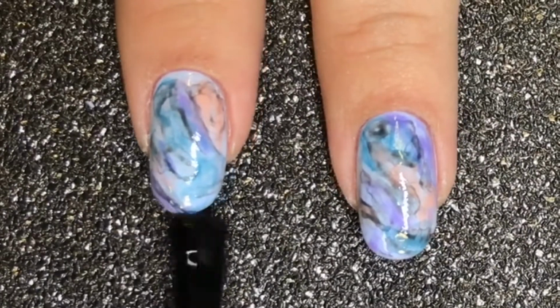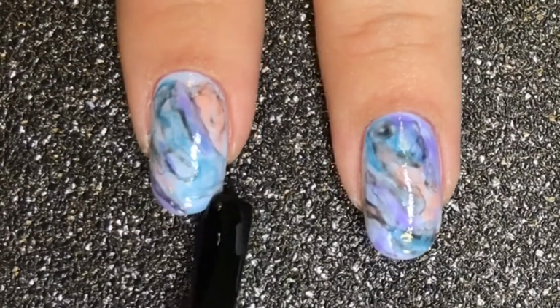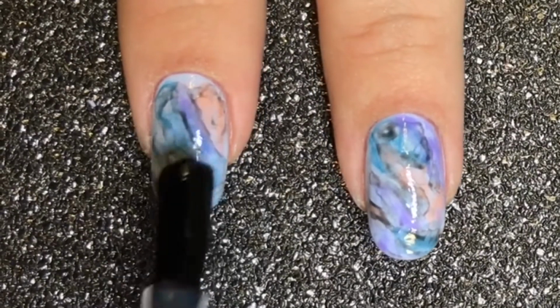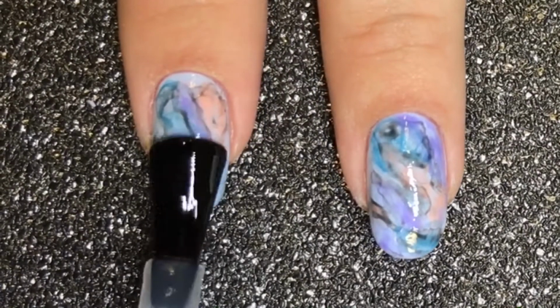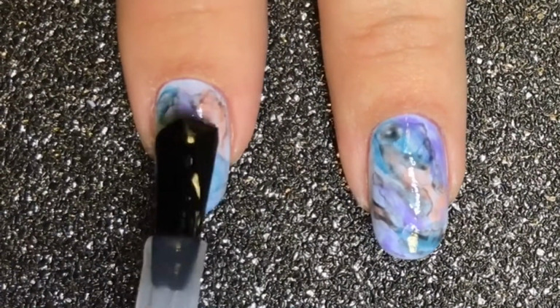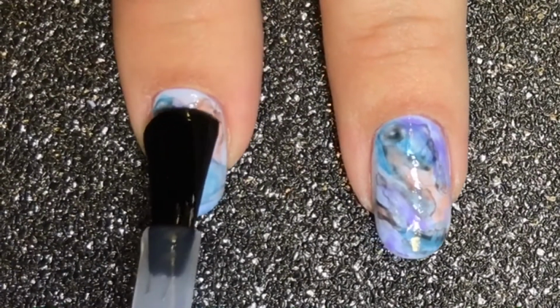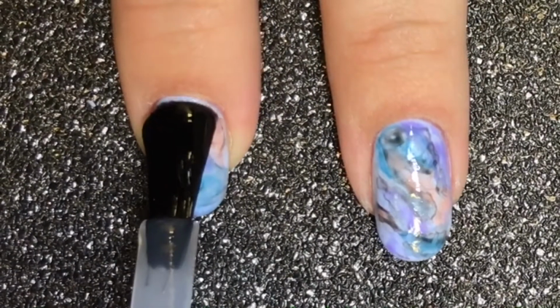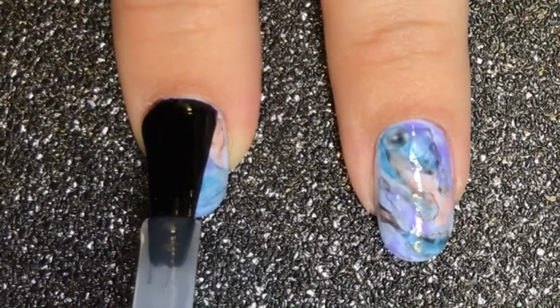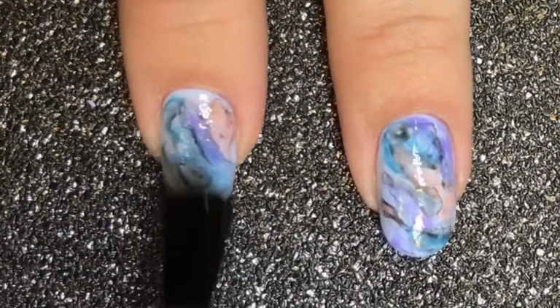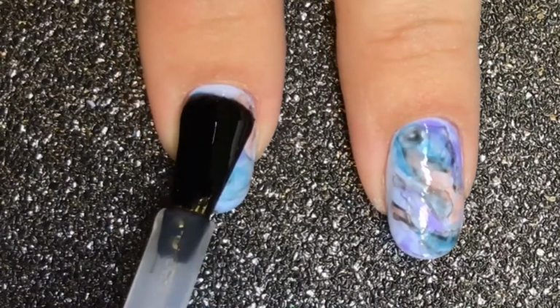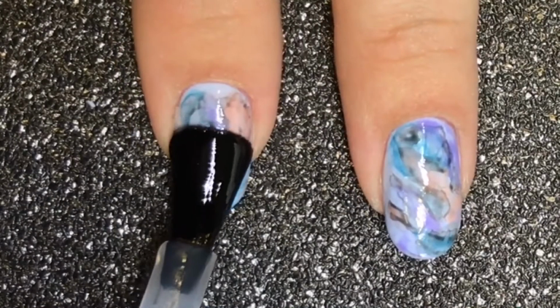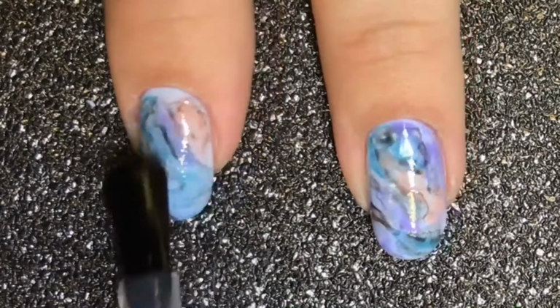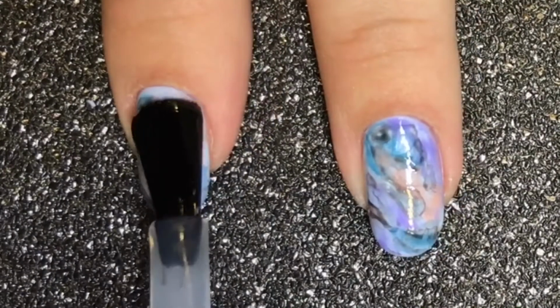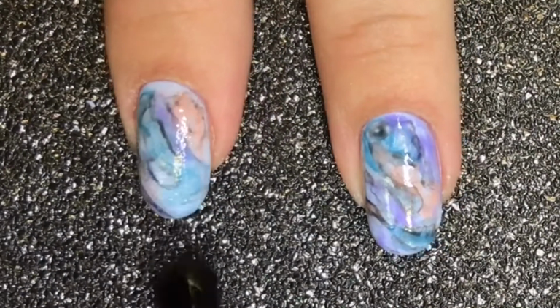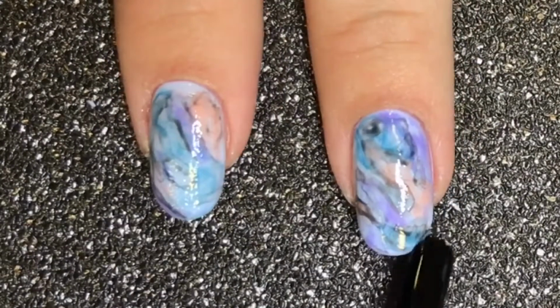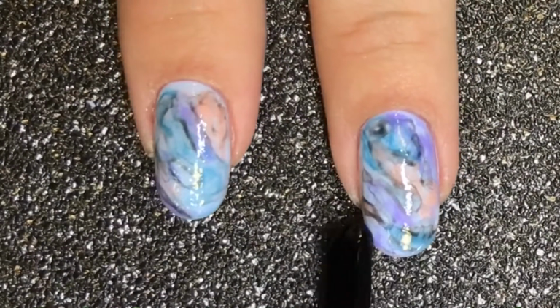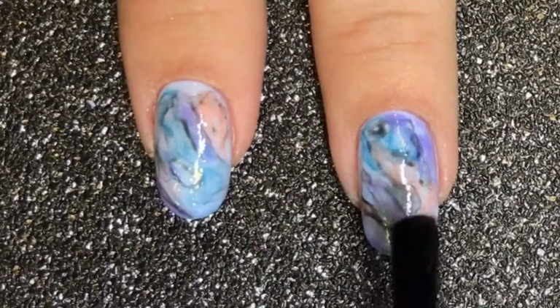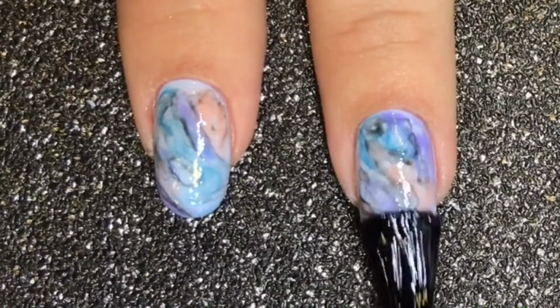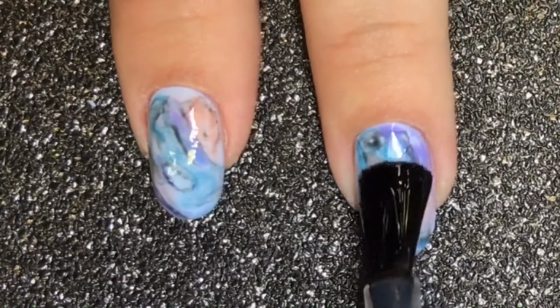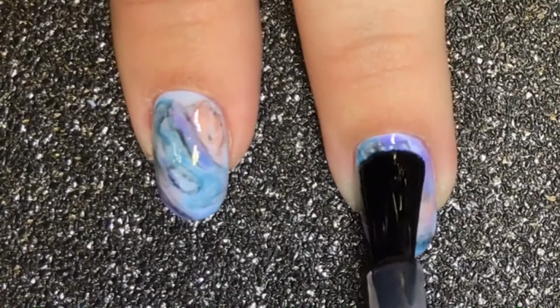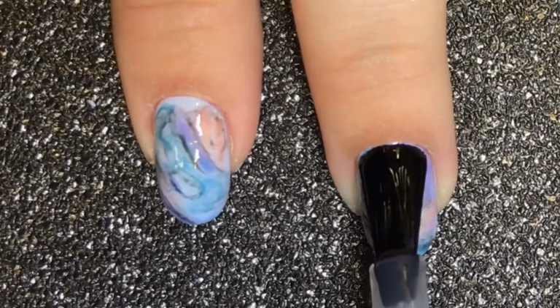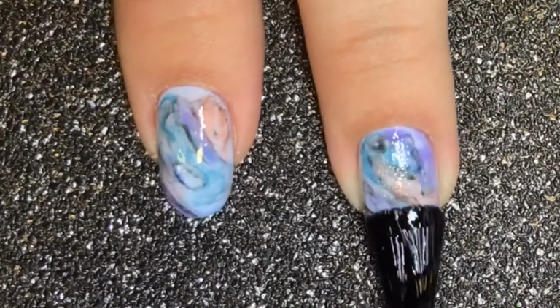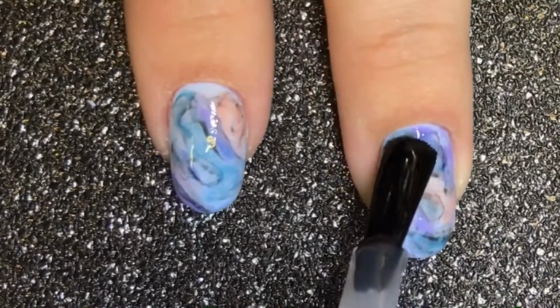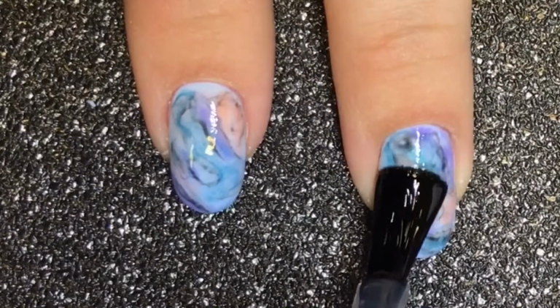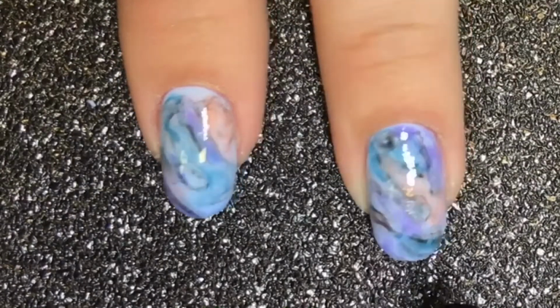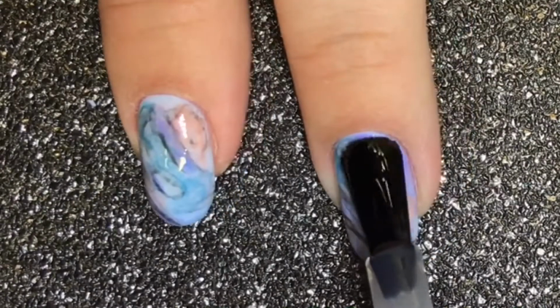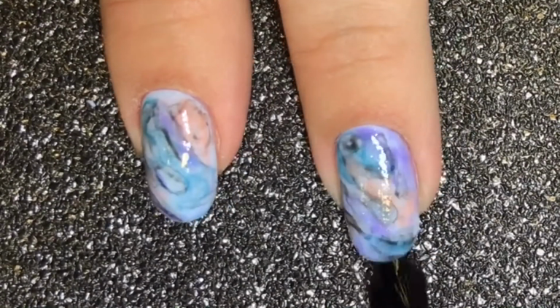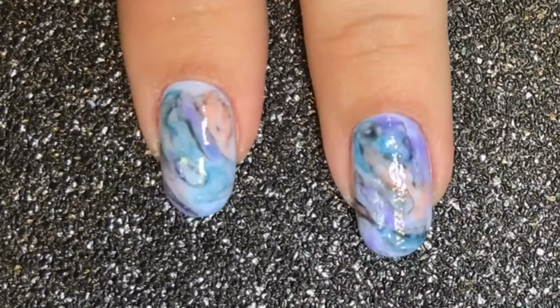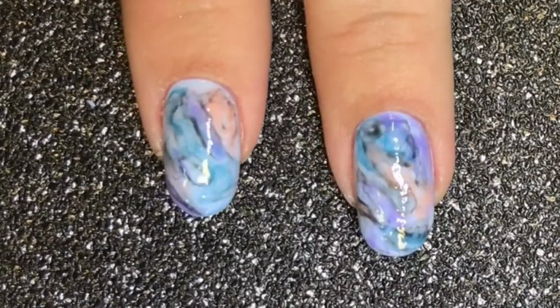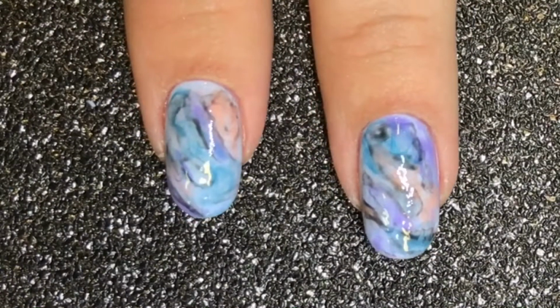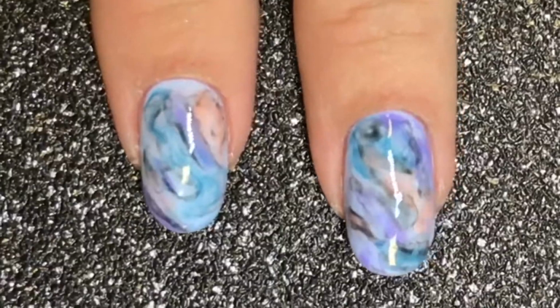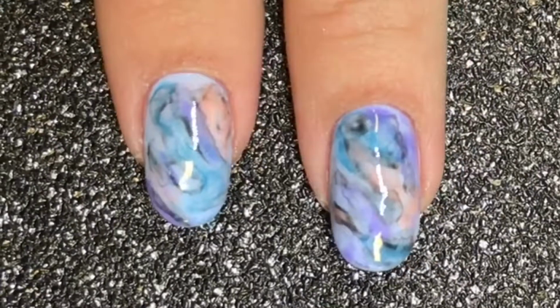I'm now going to apply a thin layer of La Sente layer it over the entire nail. I'm doing this because I want to create a tack-free surface — and you'll see why in a minute. Cure that on the 3 setting in your LED lamp.